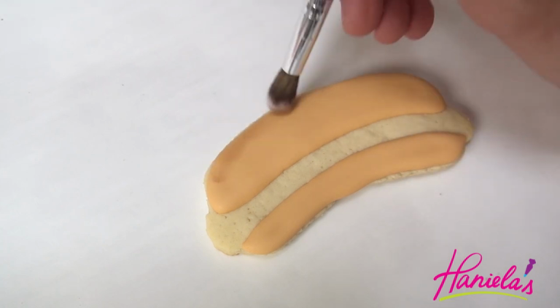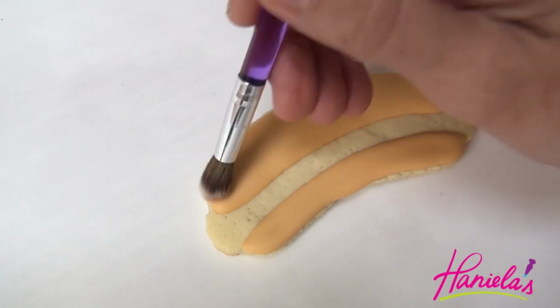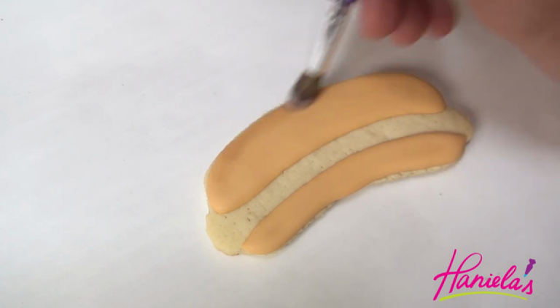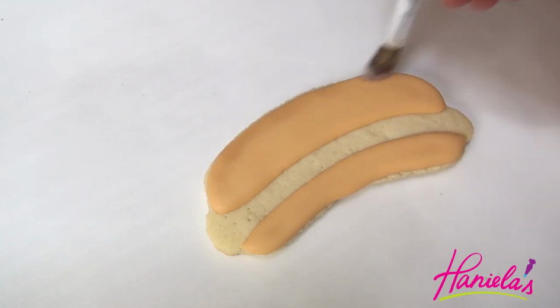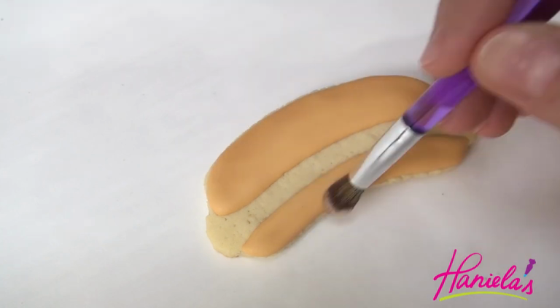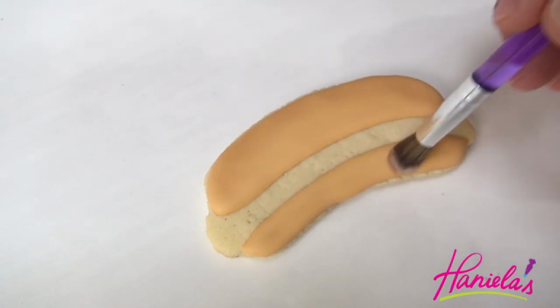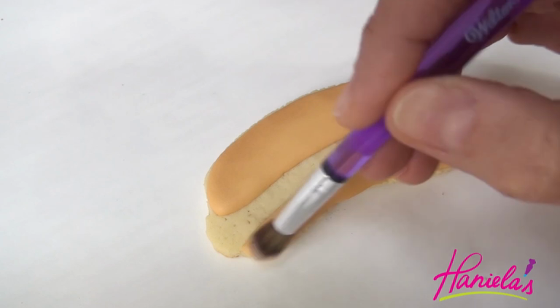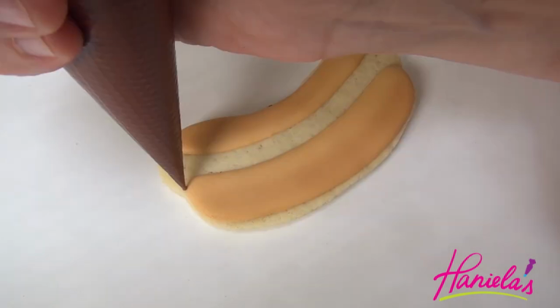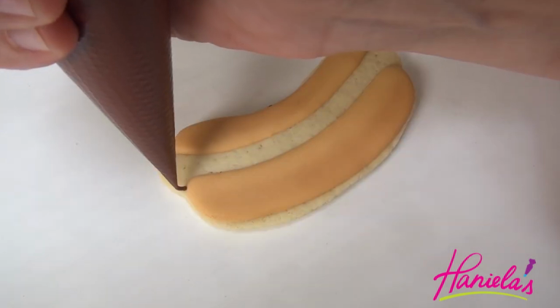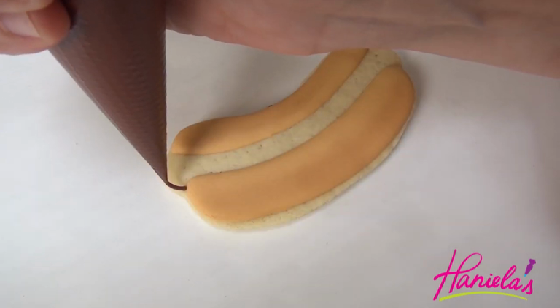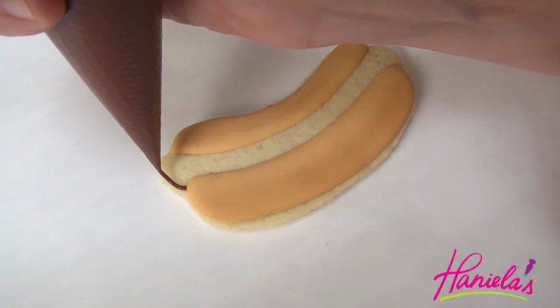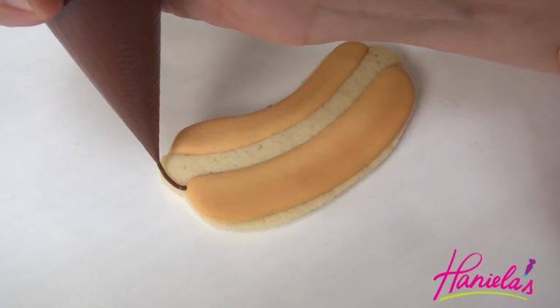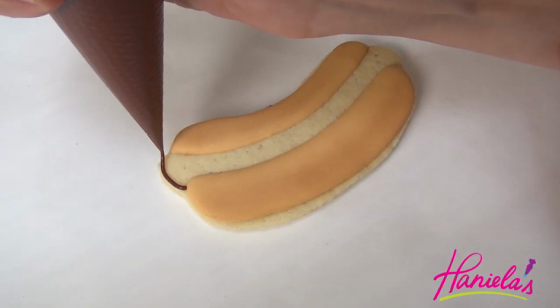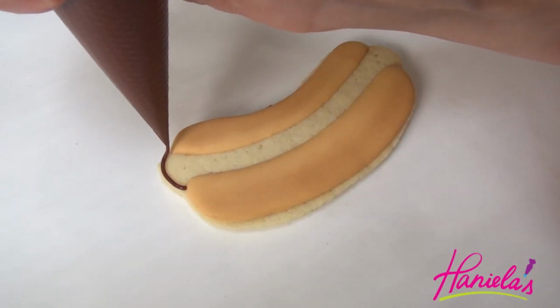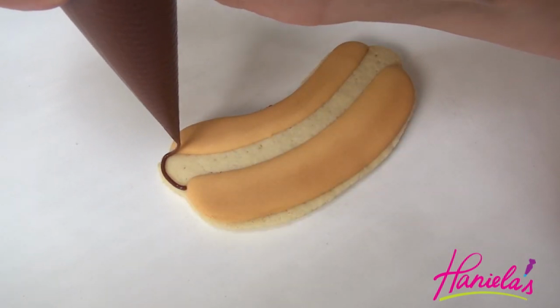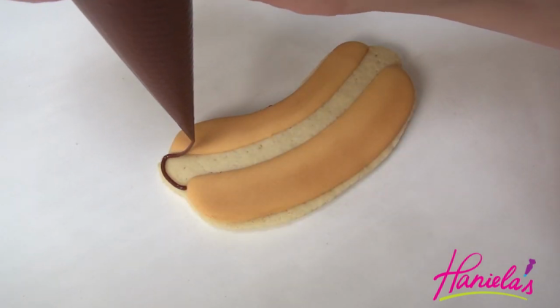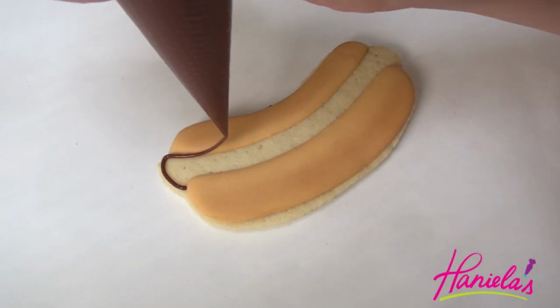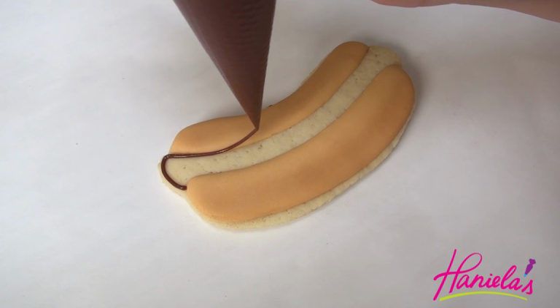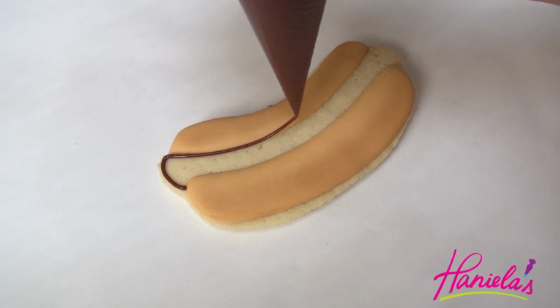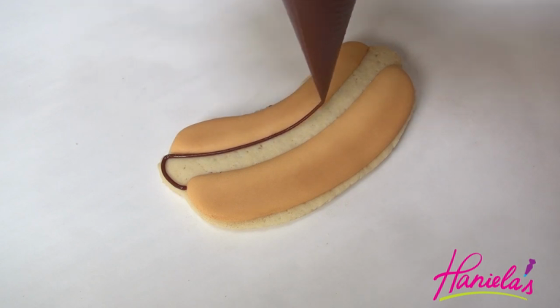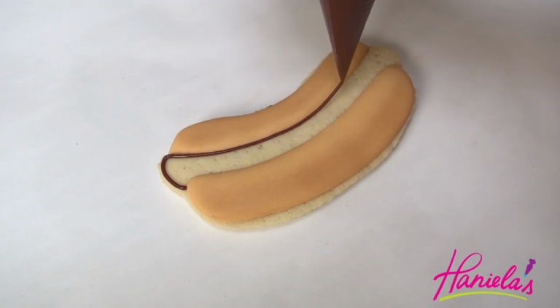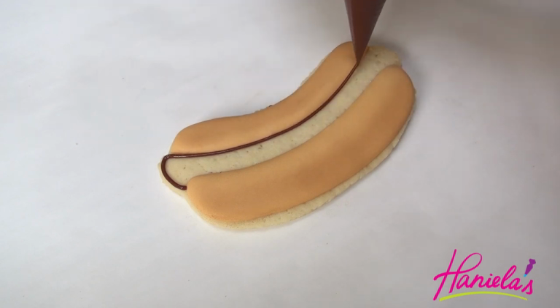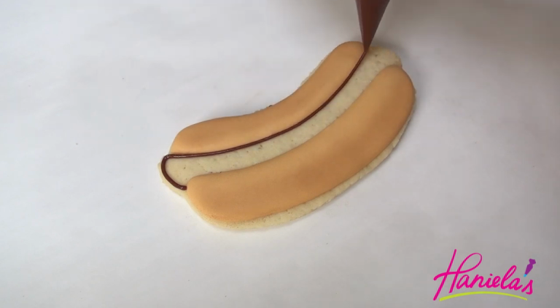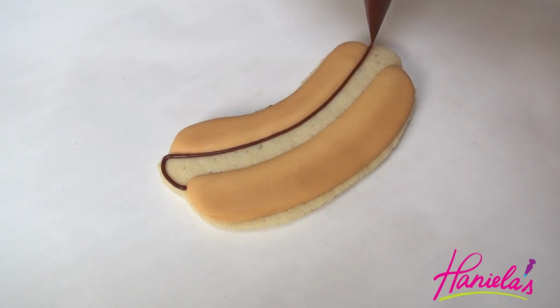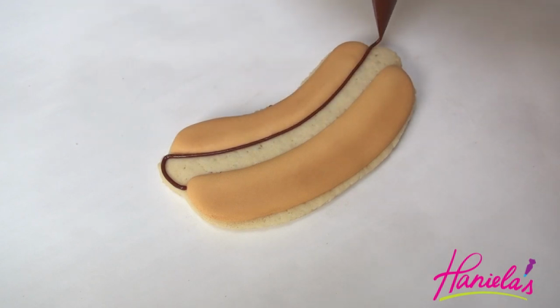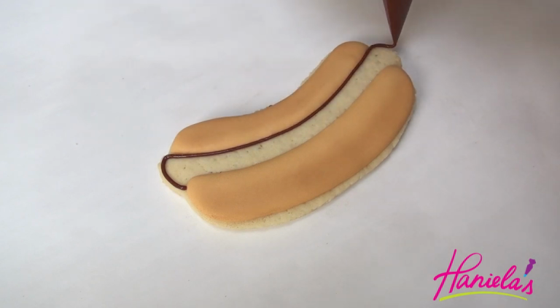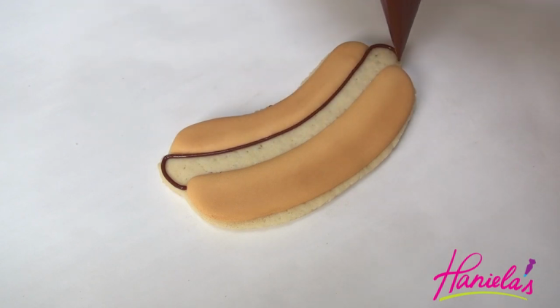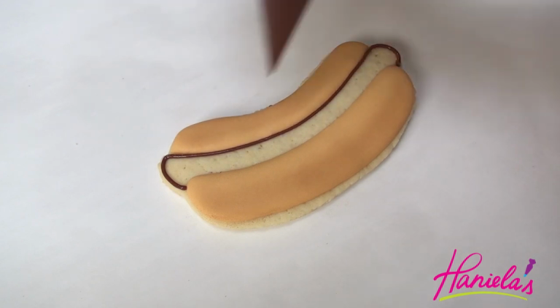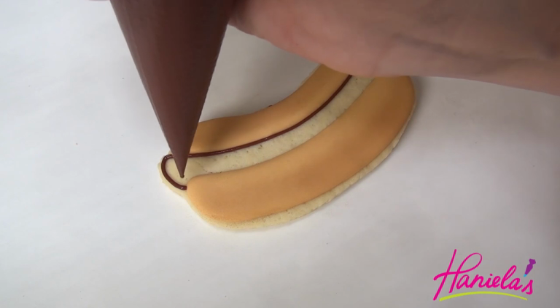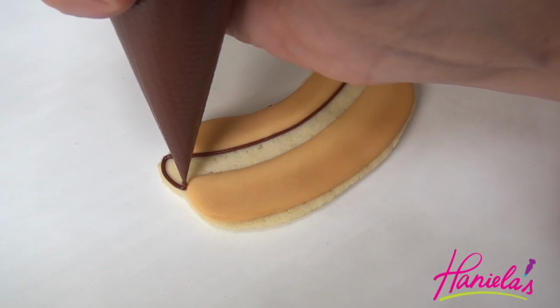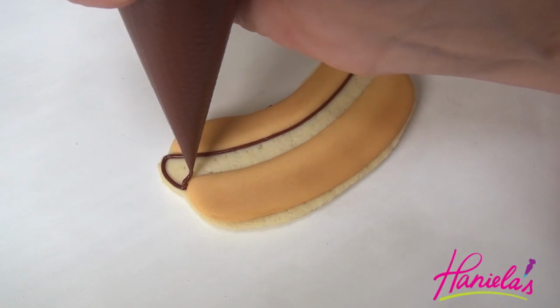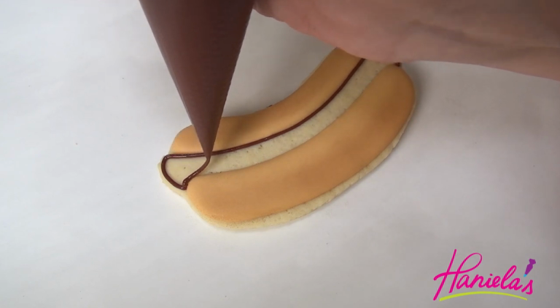I'm using a large dry food-only paint brush. And now to make the hot dog, I'm using brown royal icing with a tint of red, but mostly it's brown. The icing is 15-second consistency.